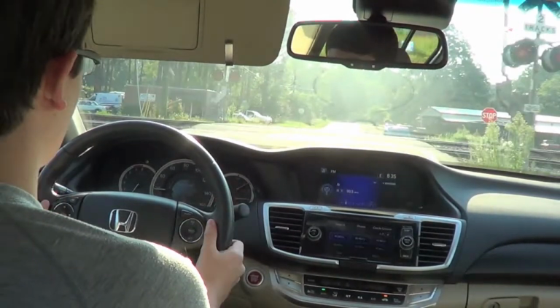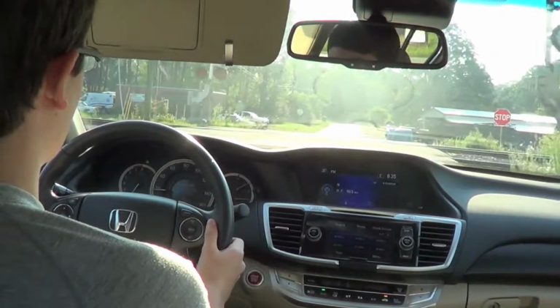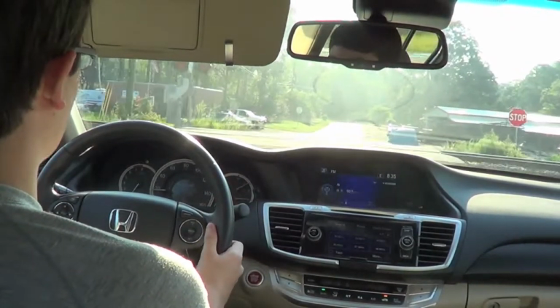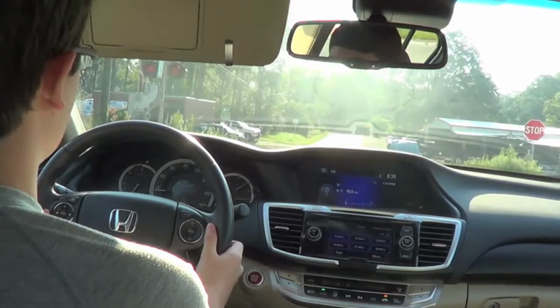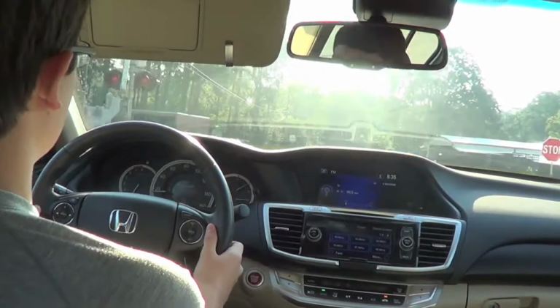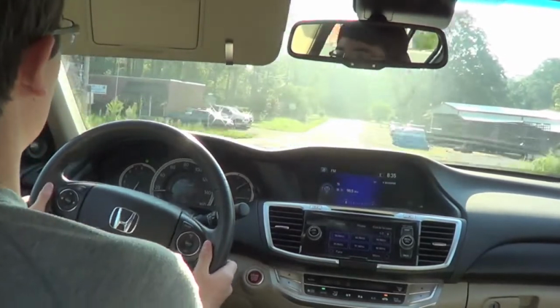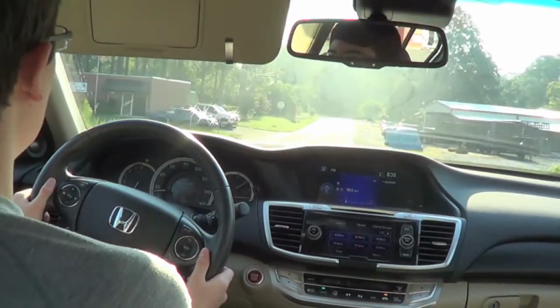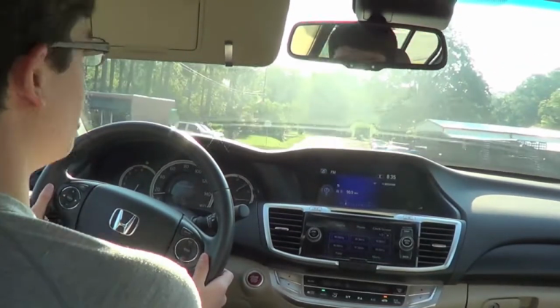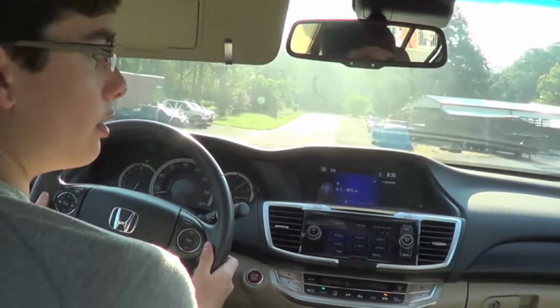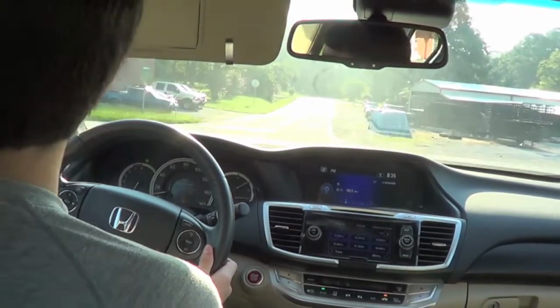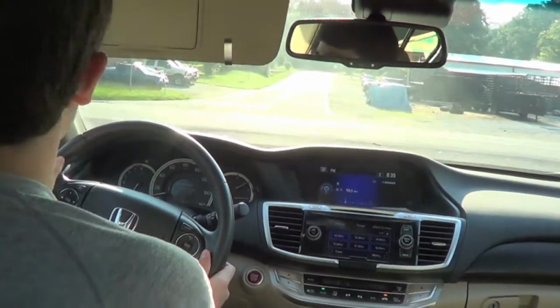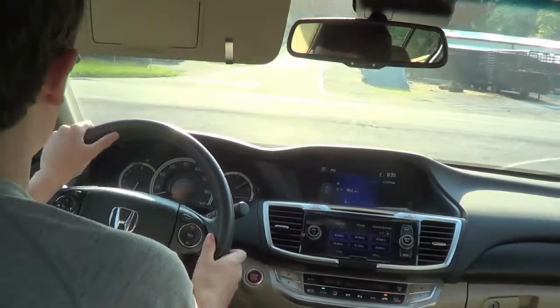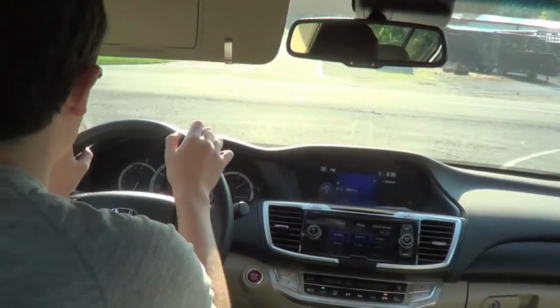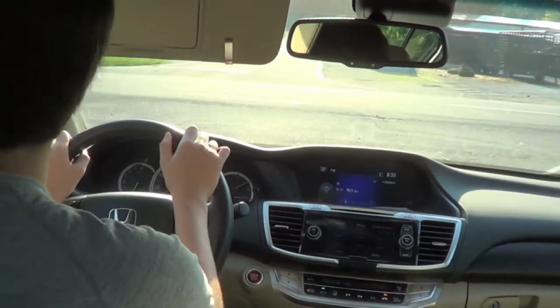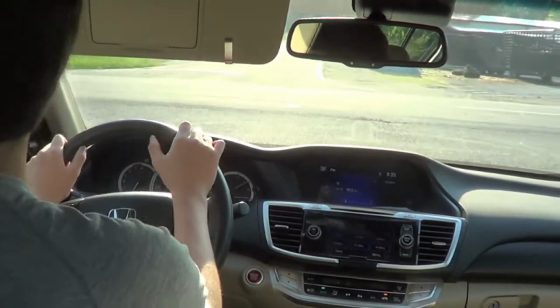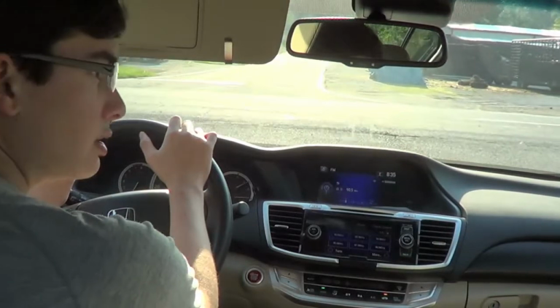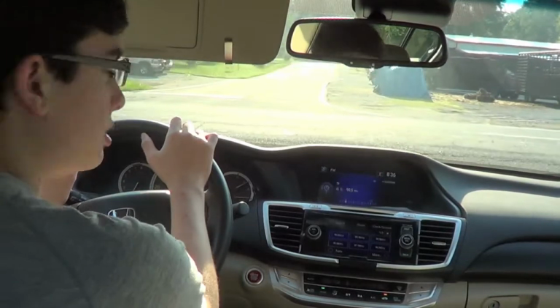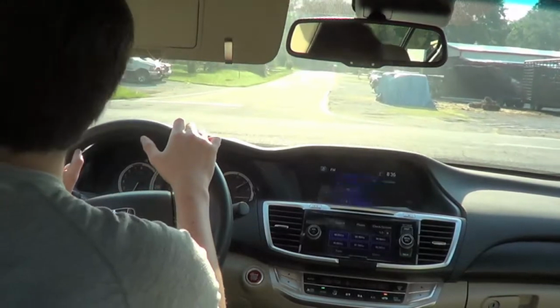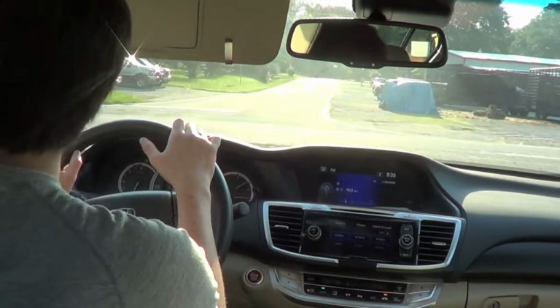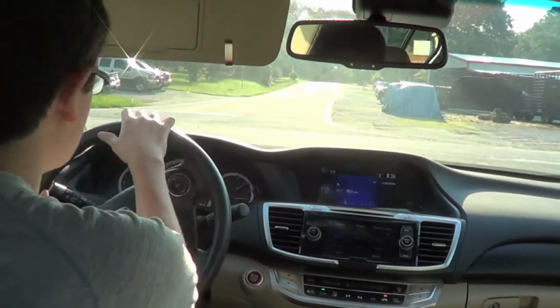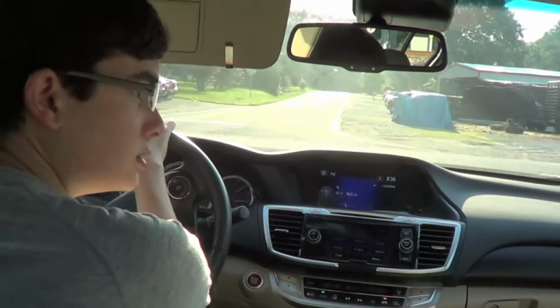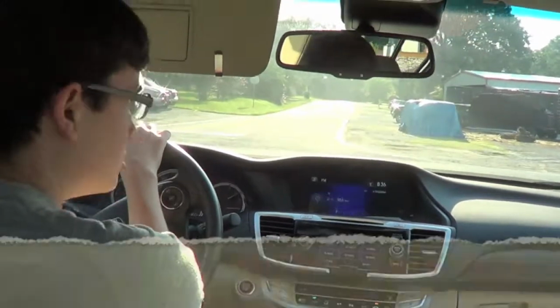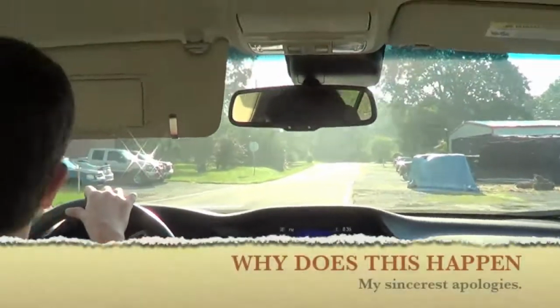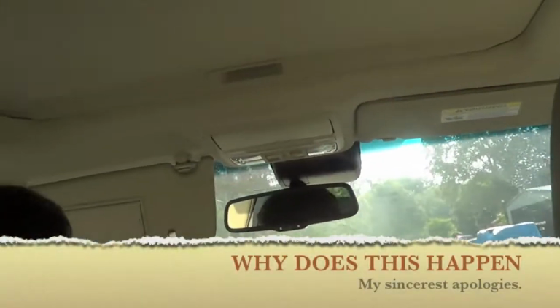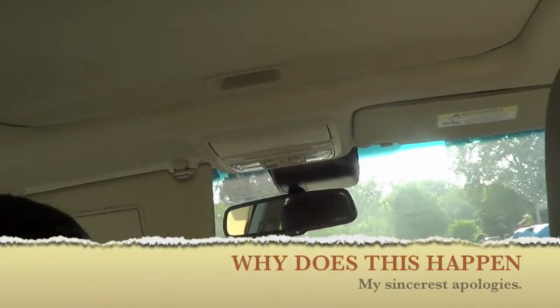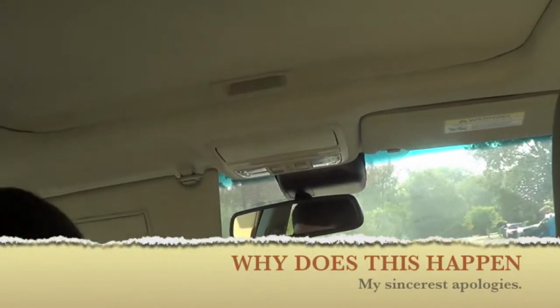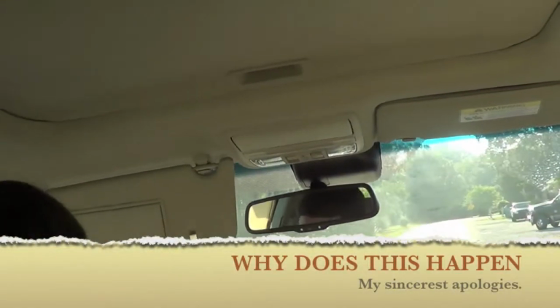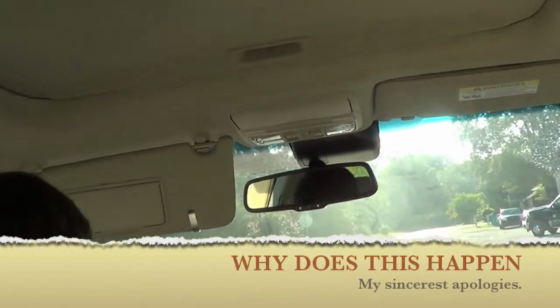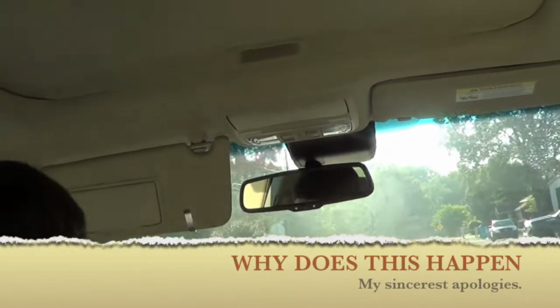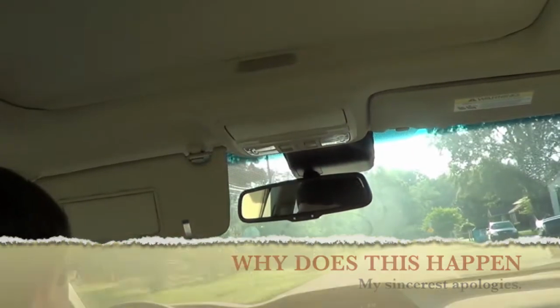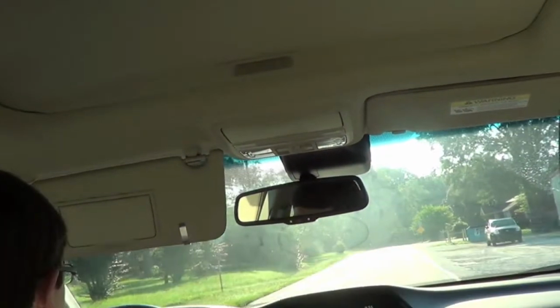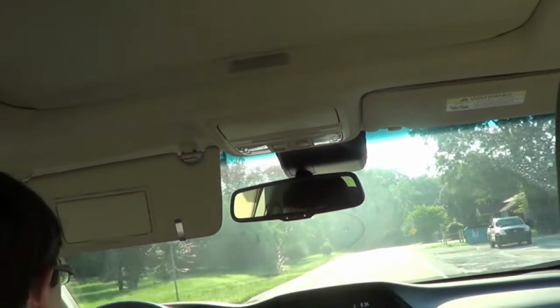Pardon me going over railroad tracks. Ooh, this suspension is very smooth. Wow, this car's got a lot of instant pickup.